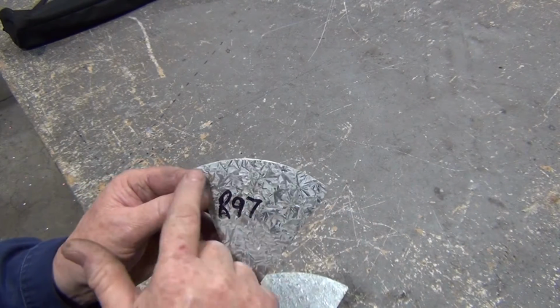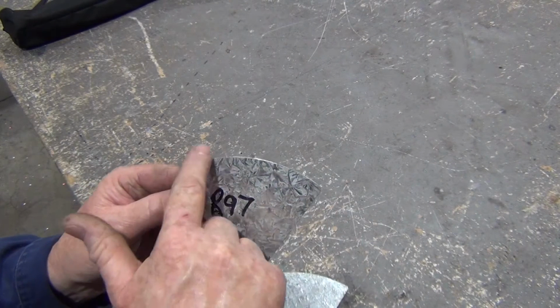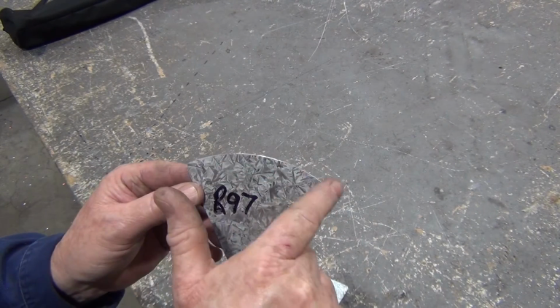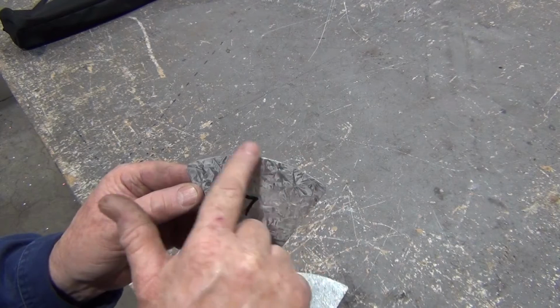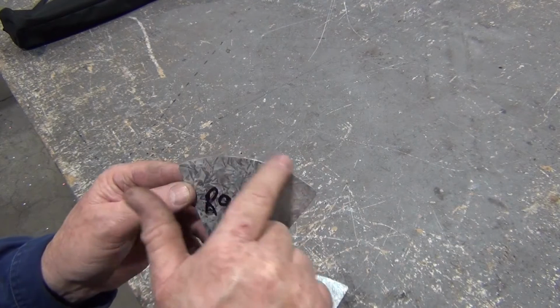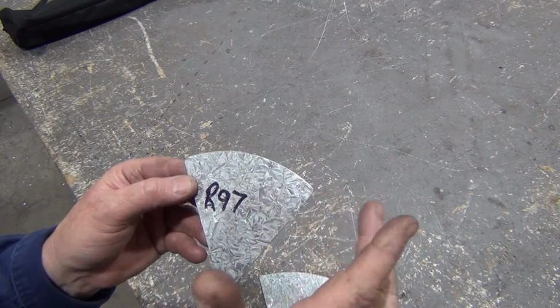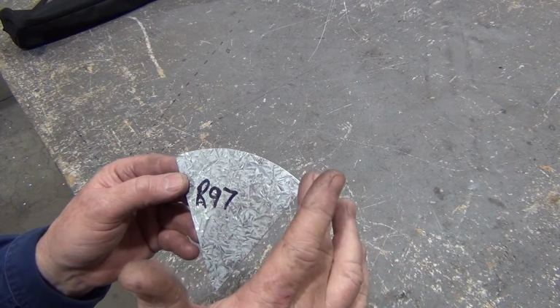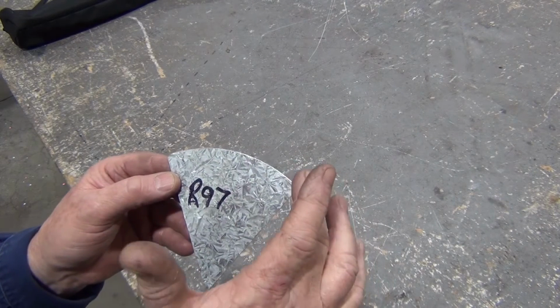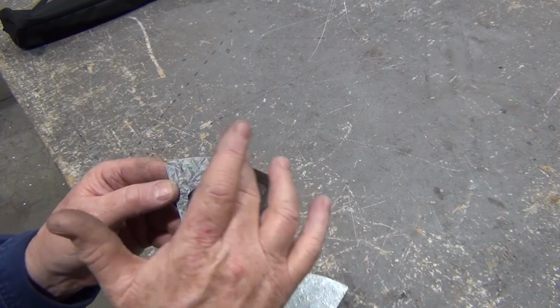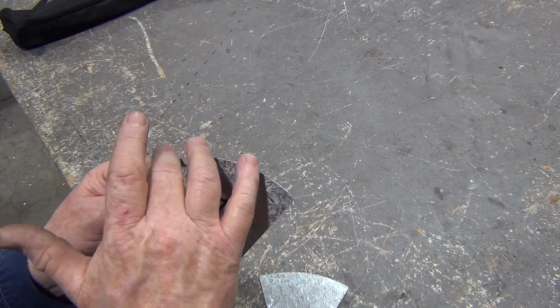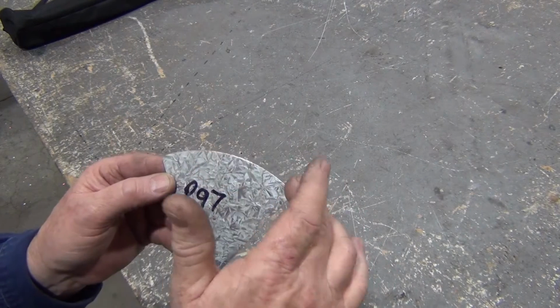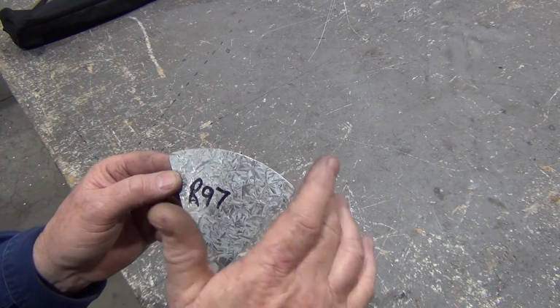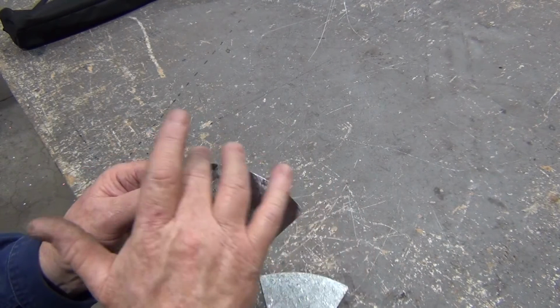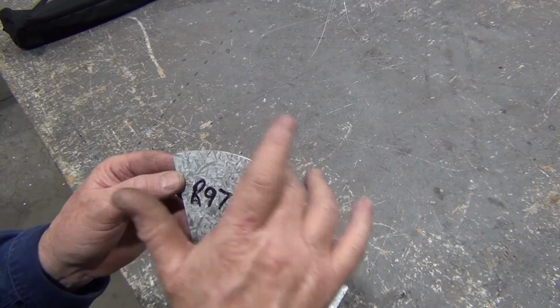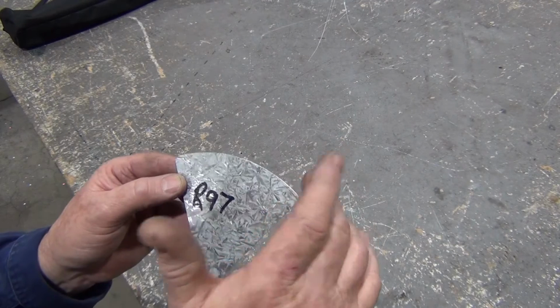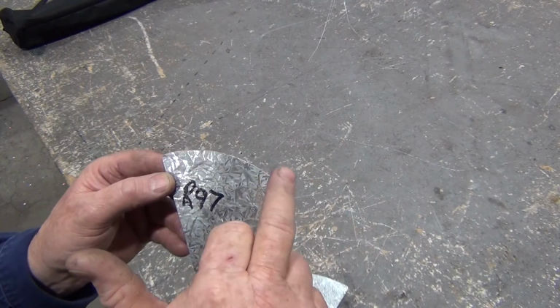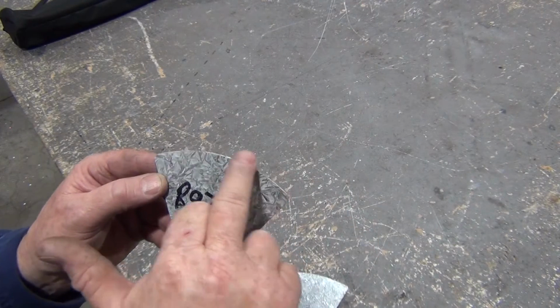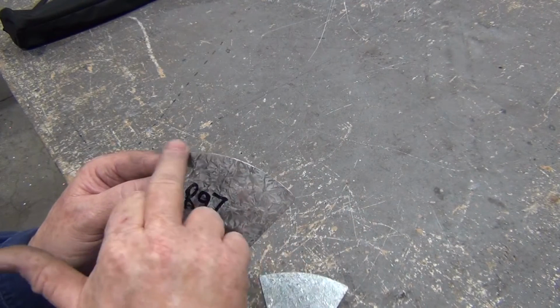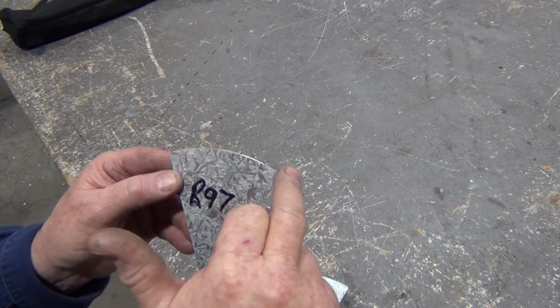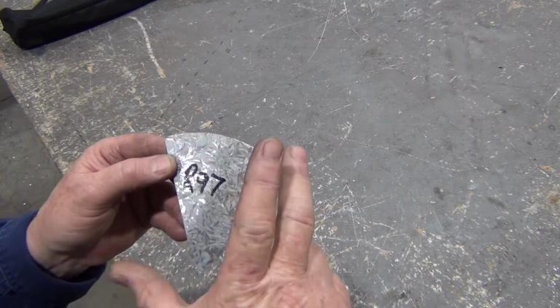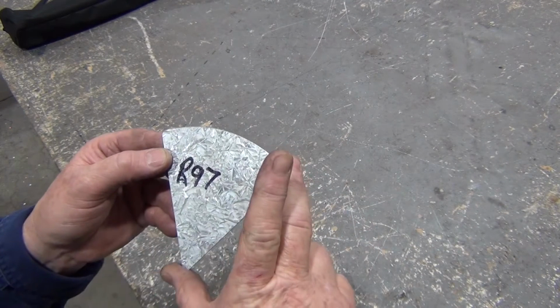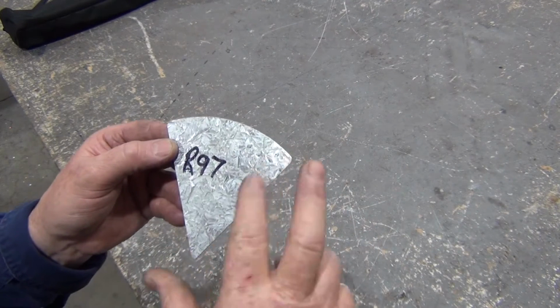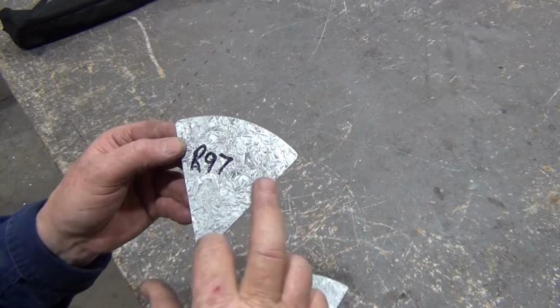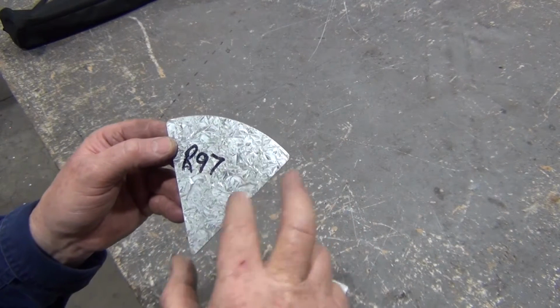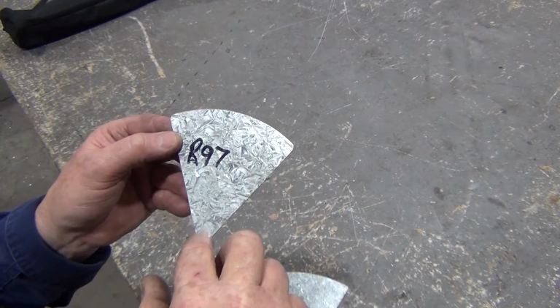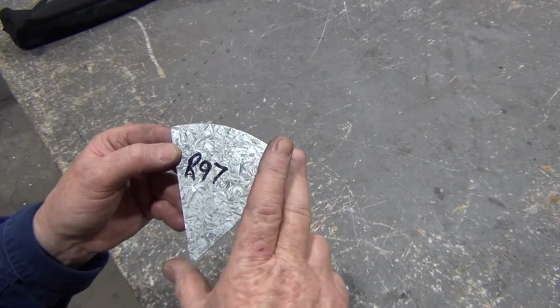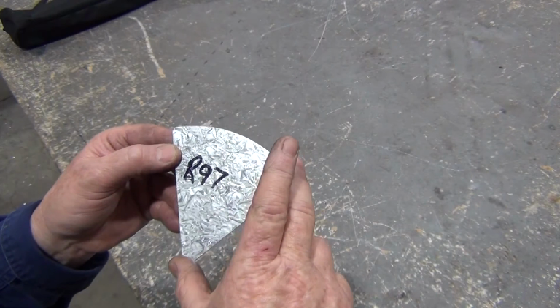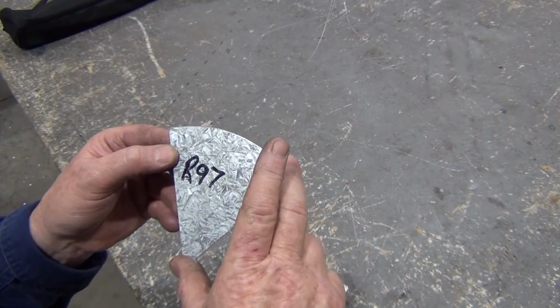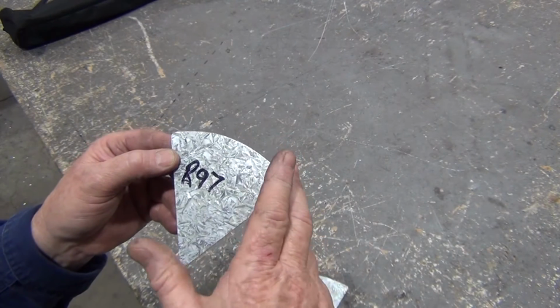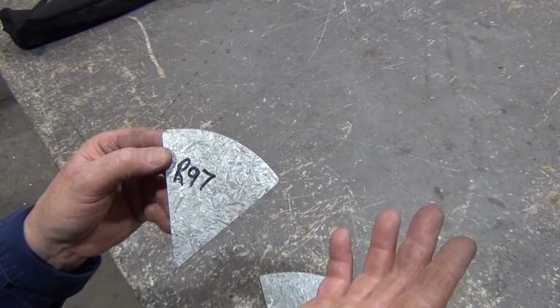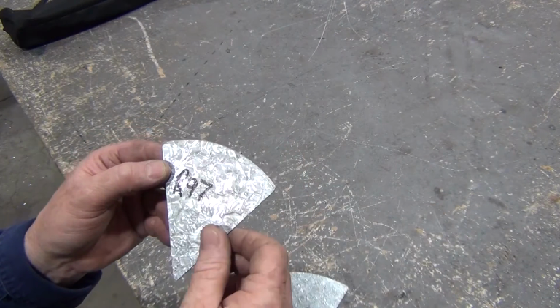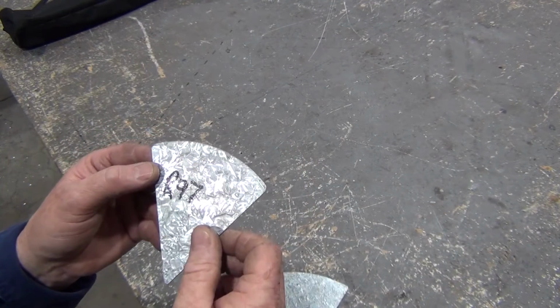Now our templates need to be smooth — they need to be filed back to the line and dressed up so they're nice and smooth. If this arc is not smooth and if it's not a true radius 97, the template's going to be useless.